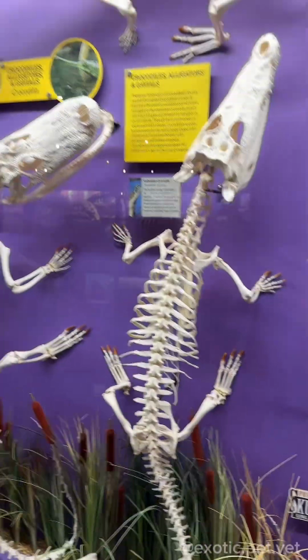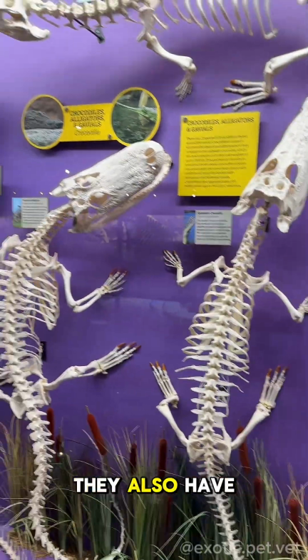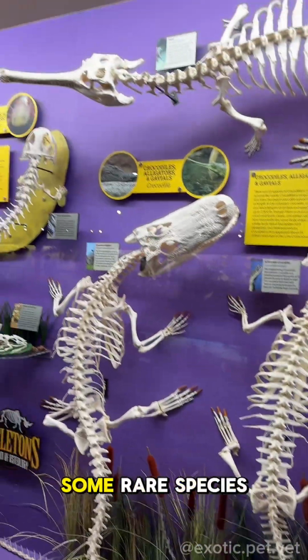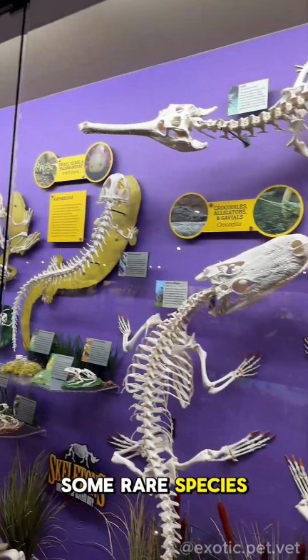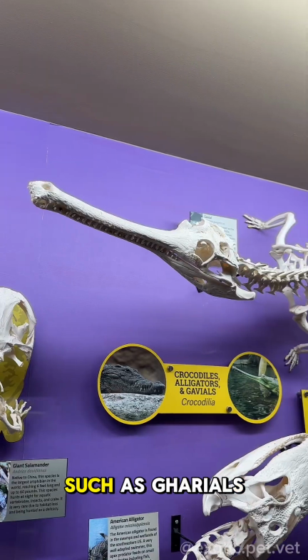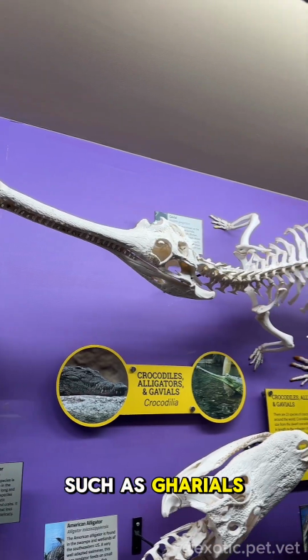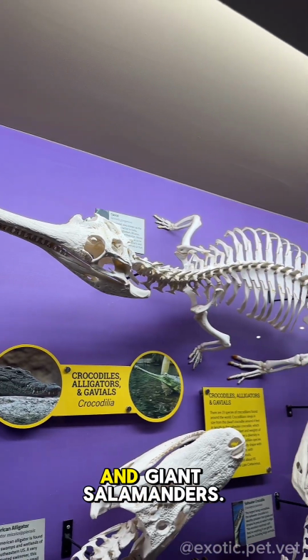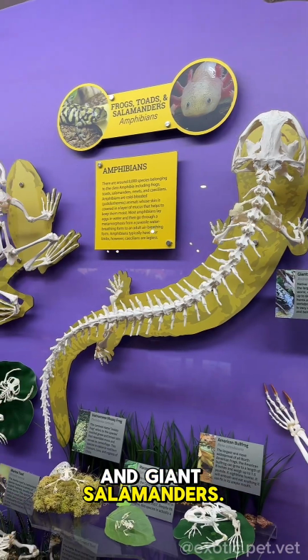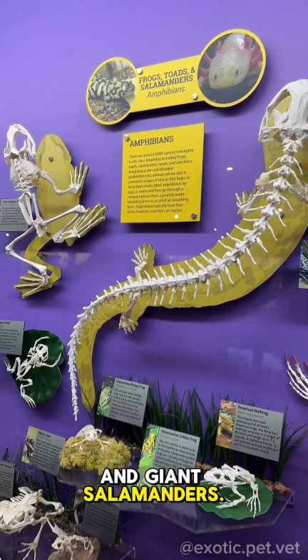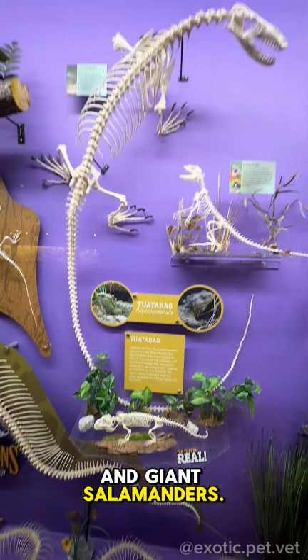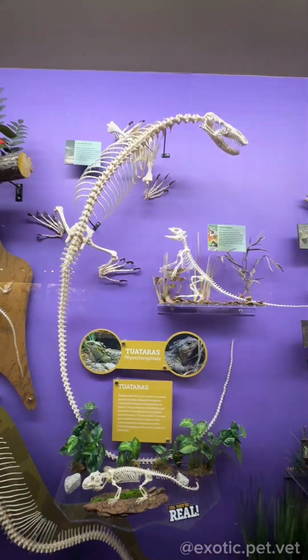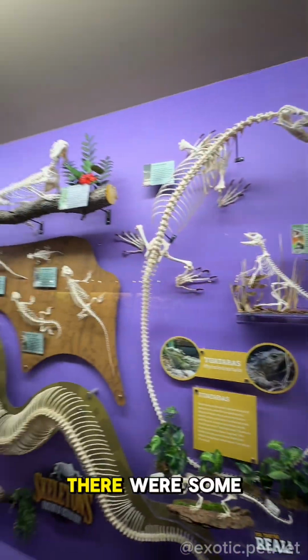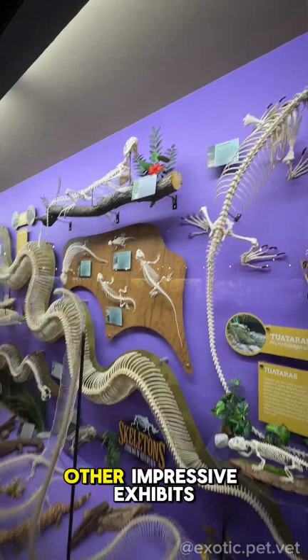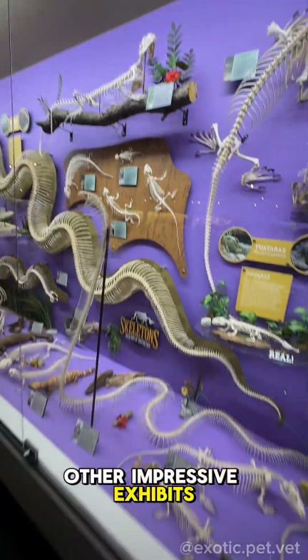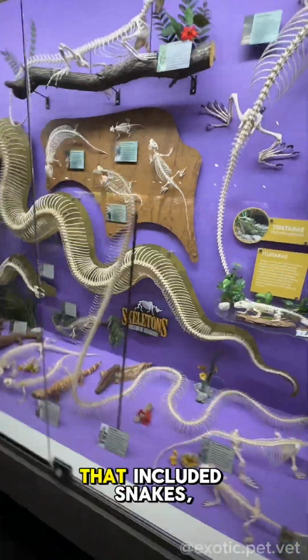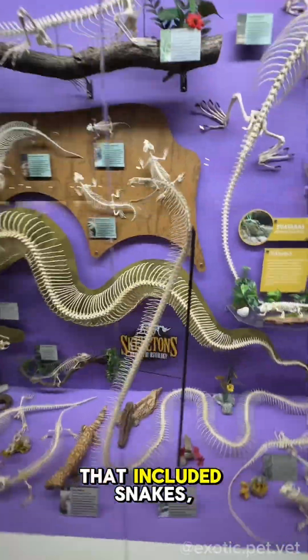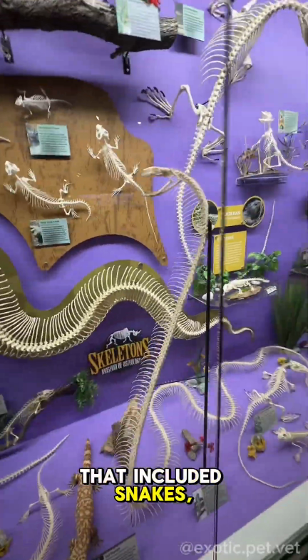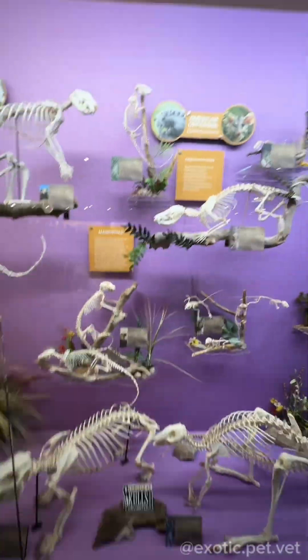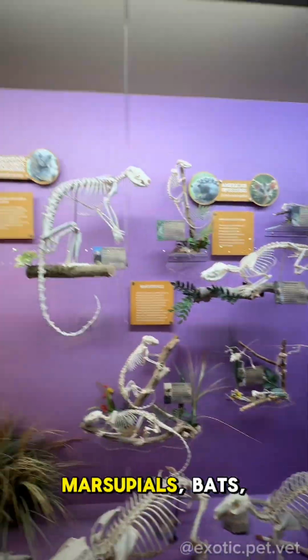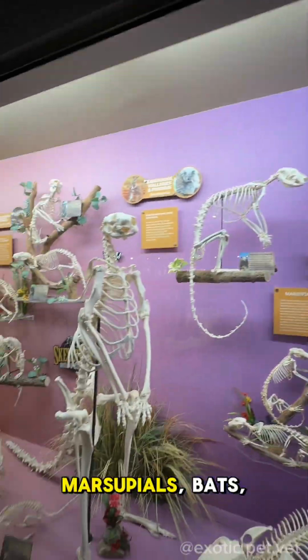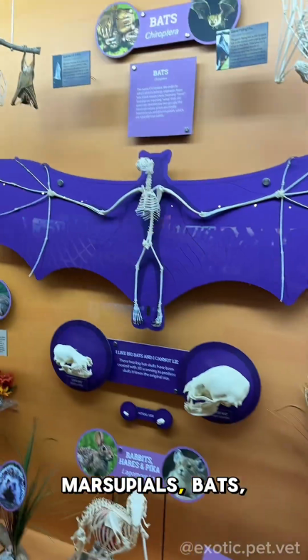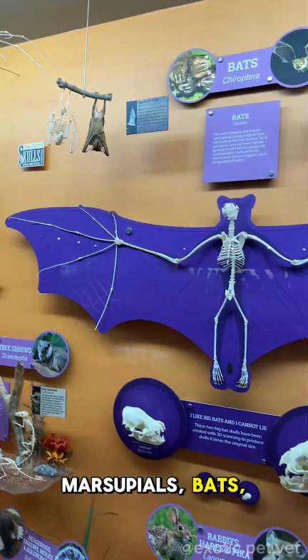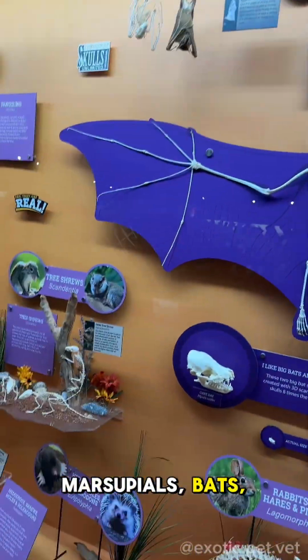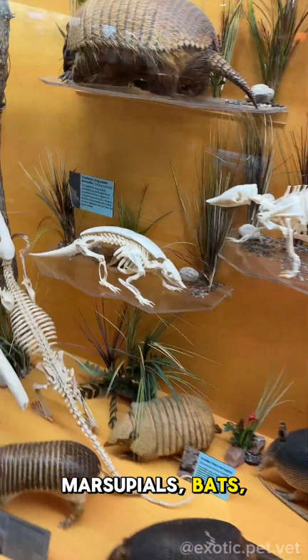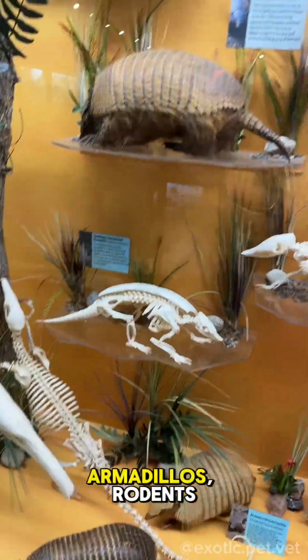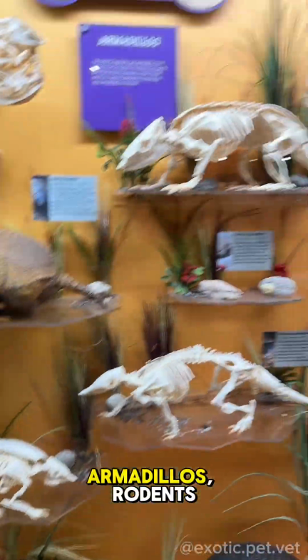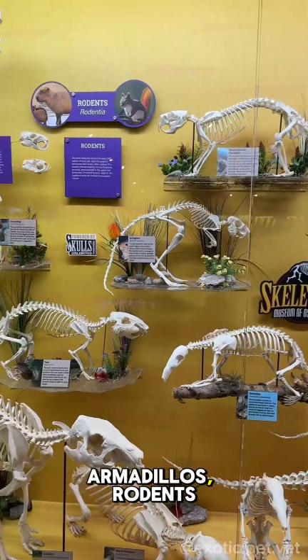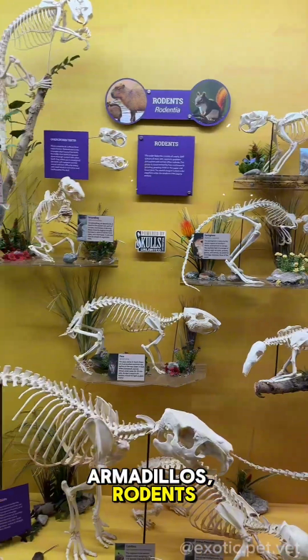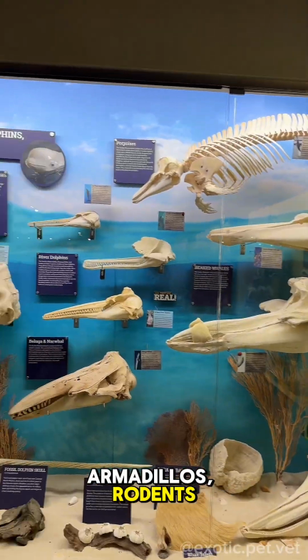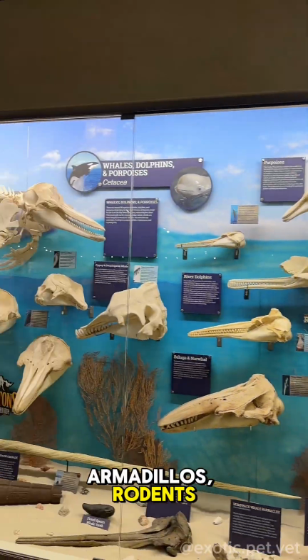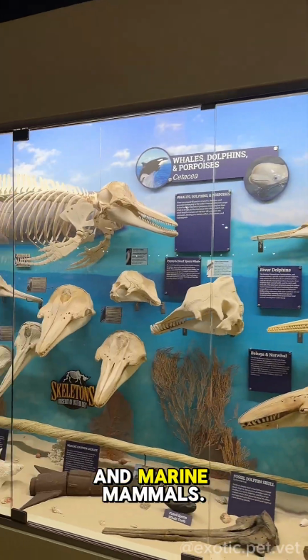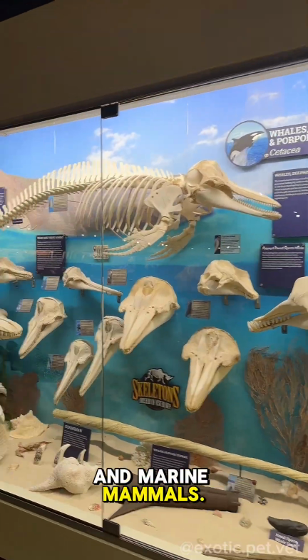They also have some rare species such as gharials and giant salamanders. There were some other impressive exhibits that included snakes, marsupials, bats, armadillos, rodents, and marine mammals.